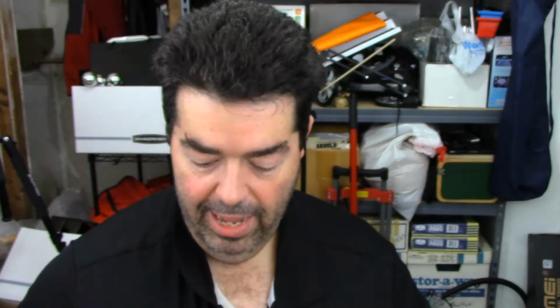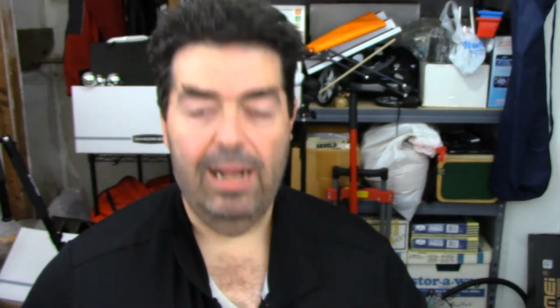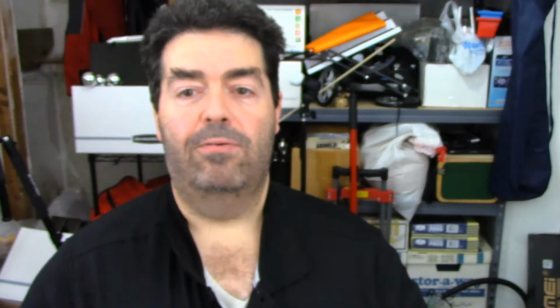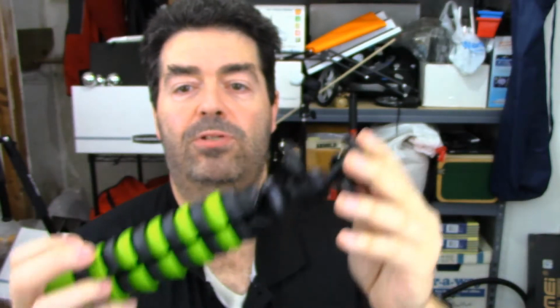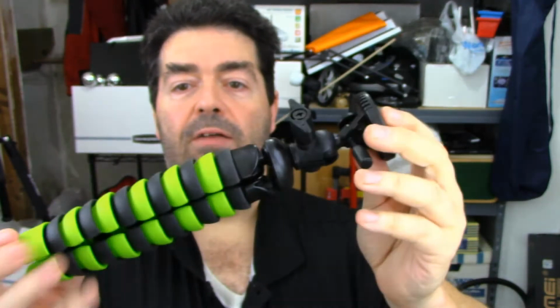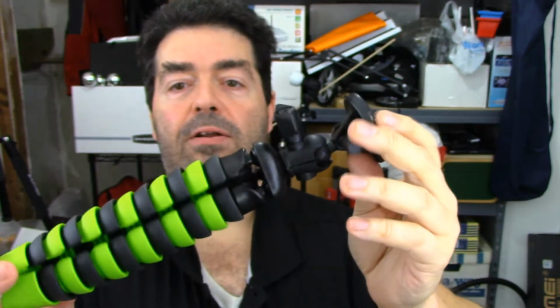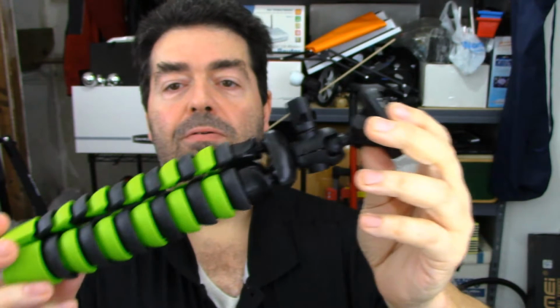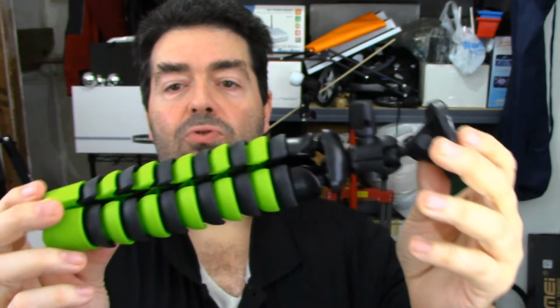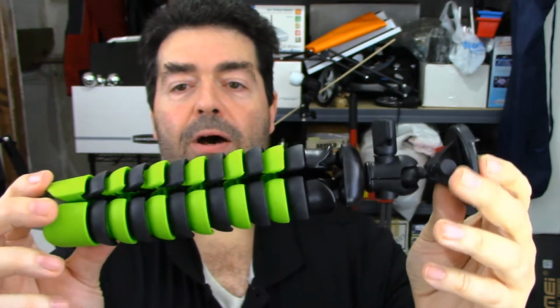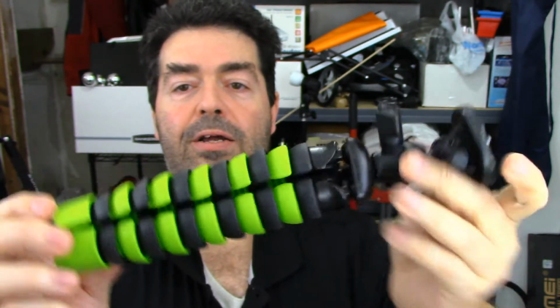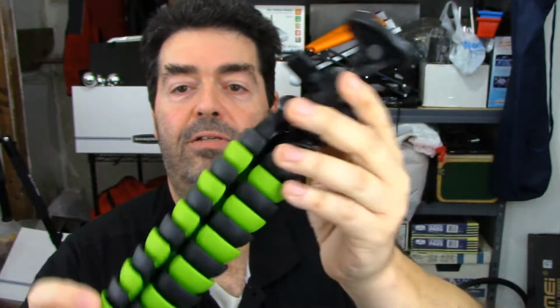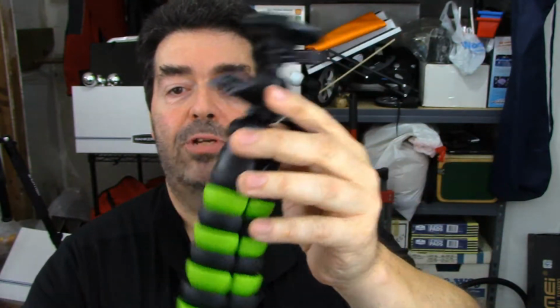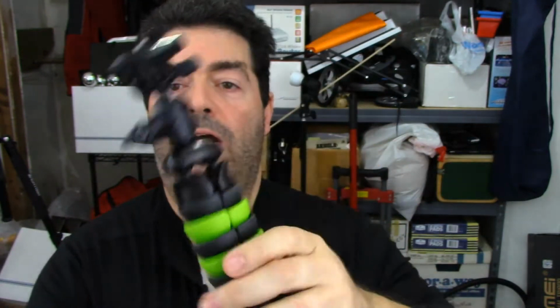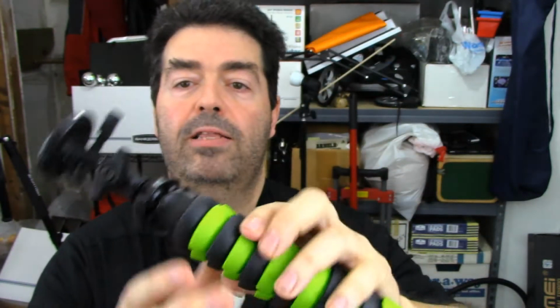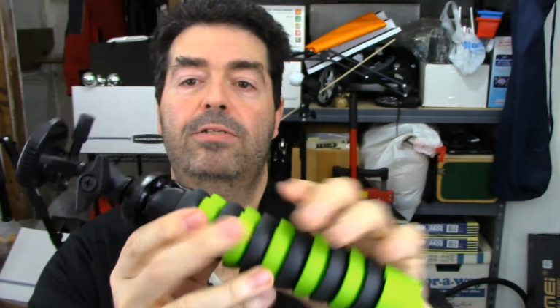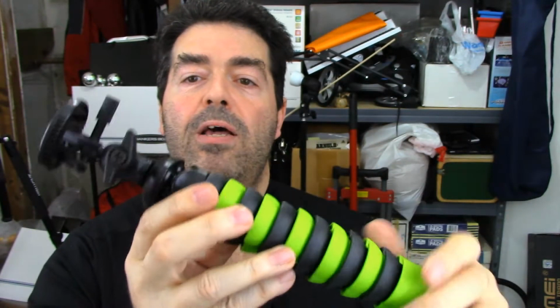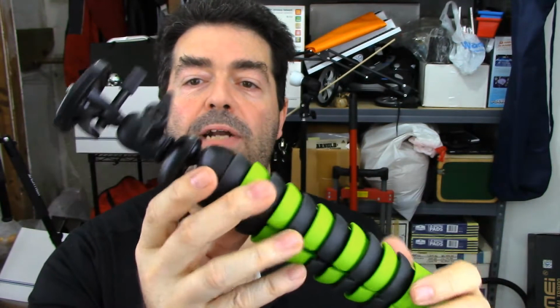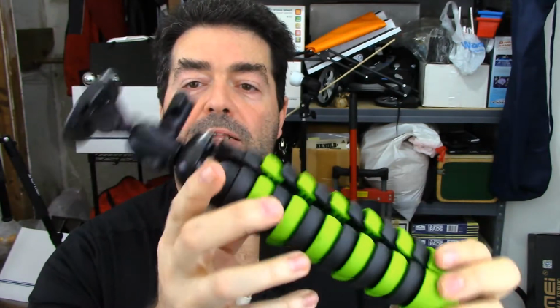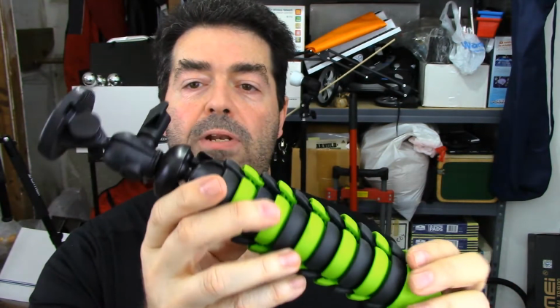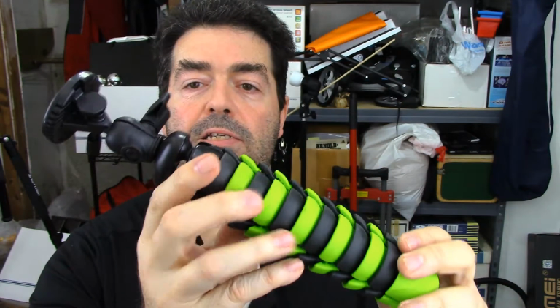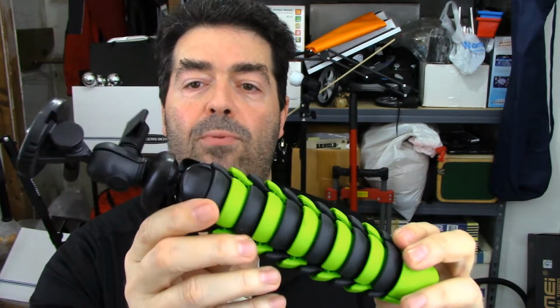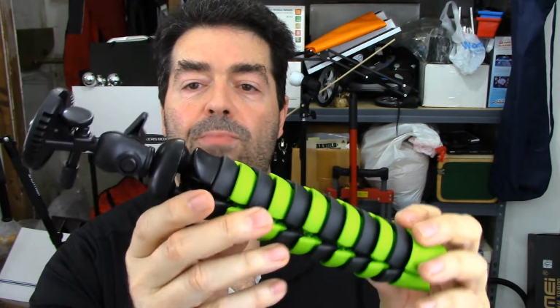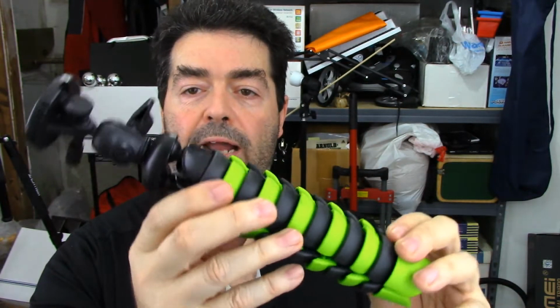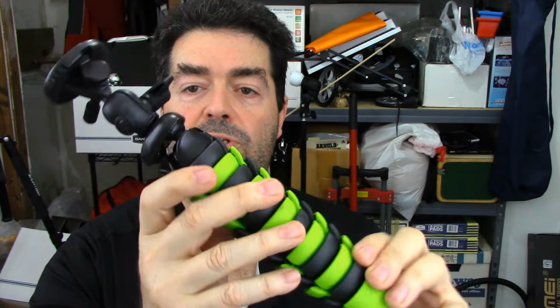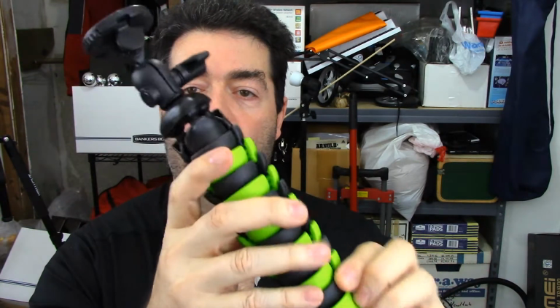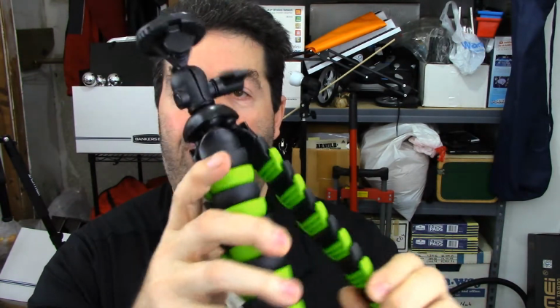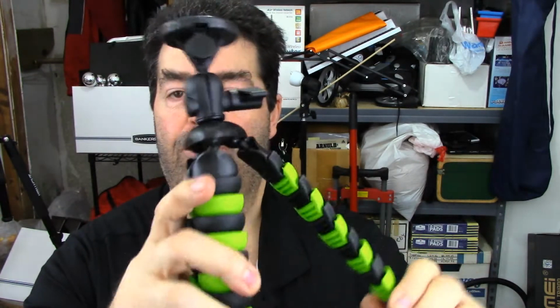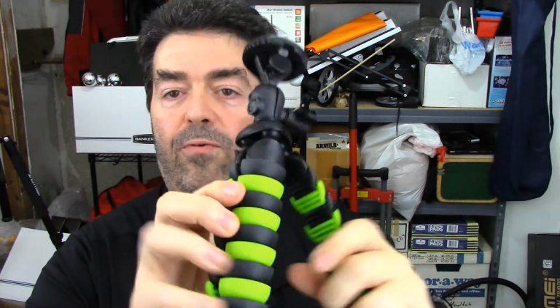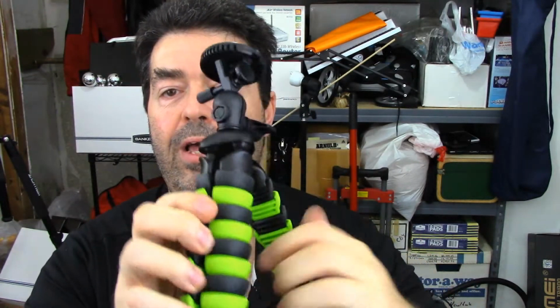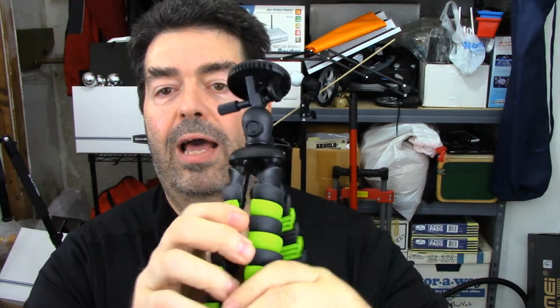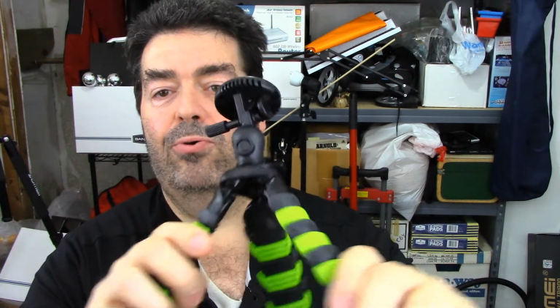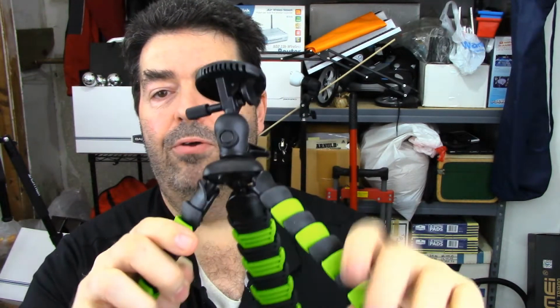I thought this was a kind of neat little tabletop tripod, but I think this one lends itself more to being an action tripod, more for outdoor use.